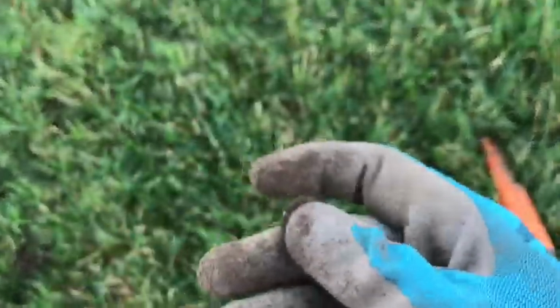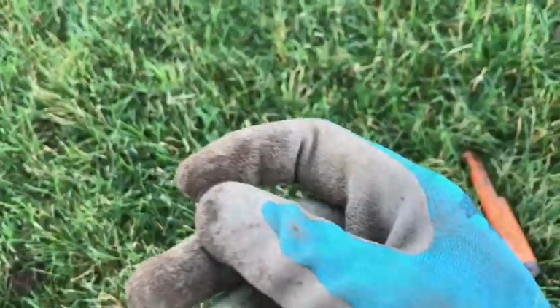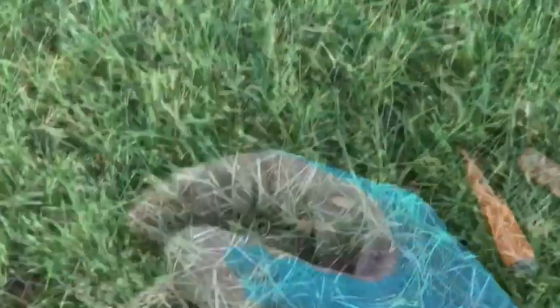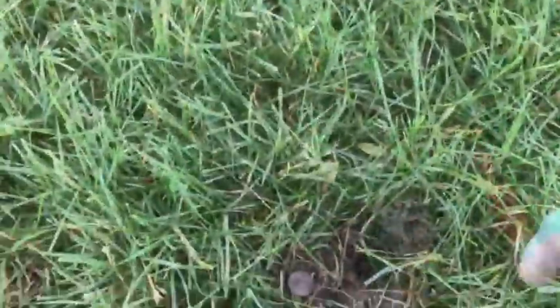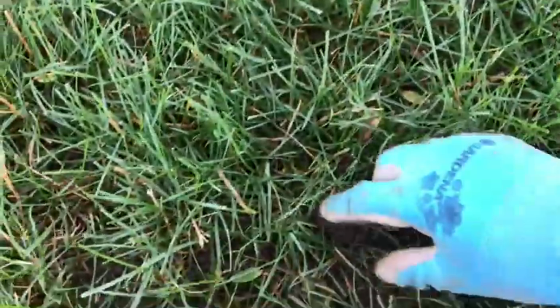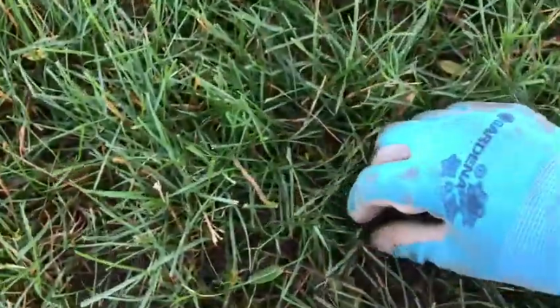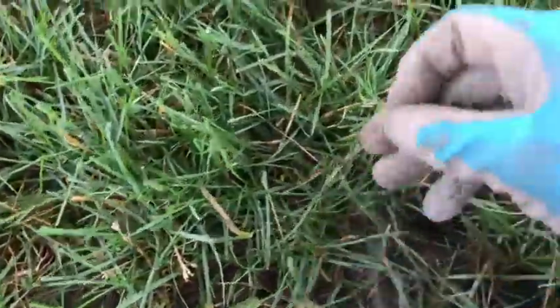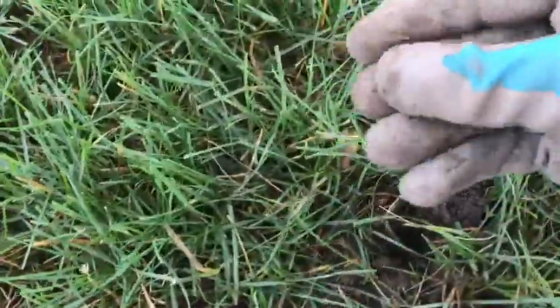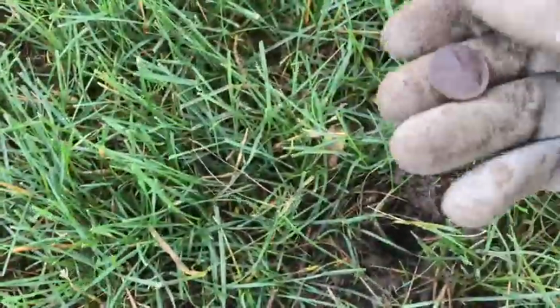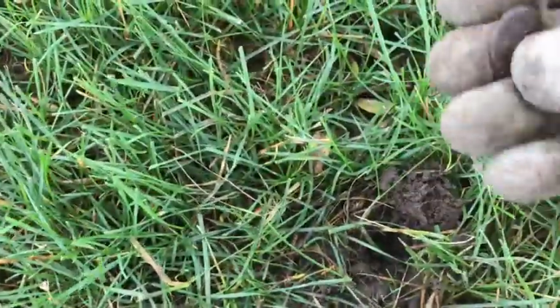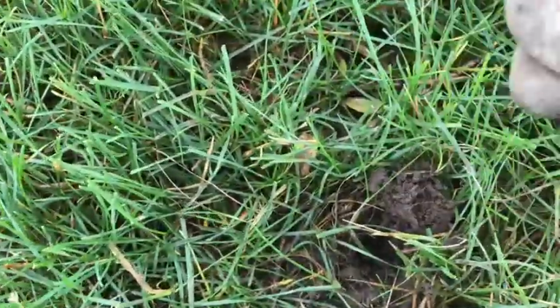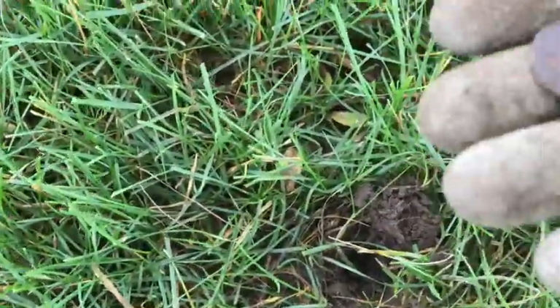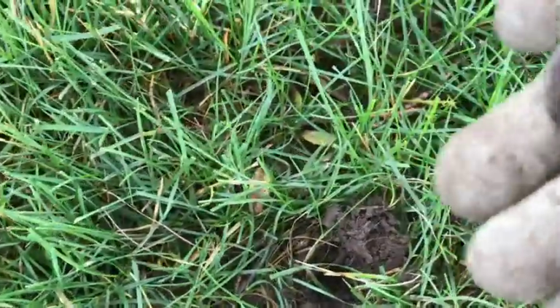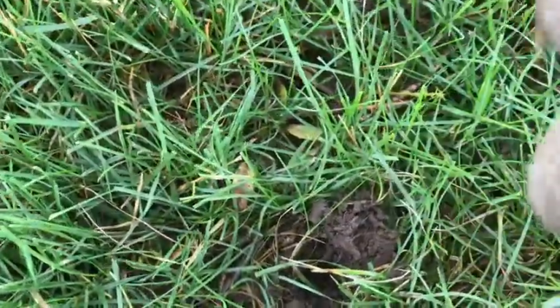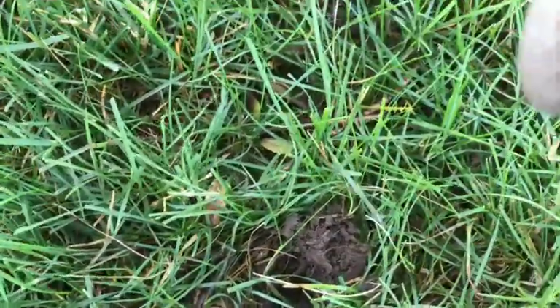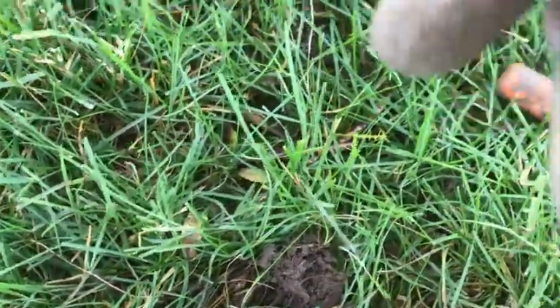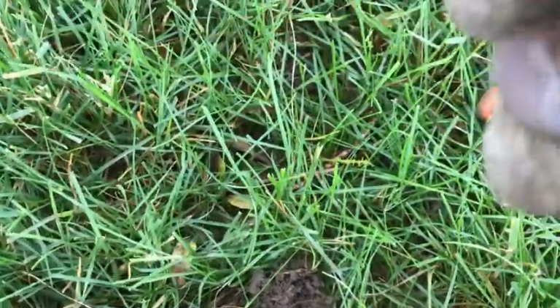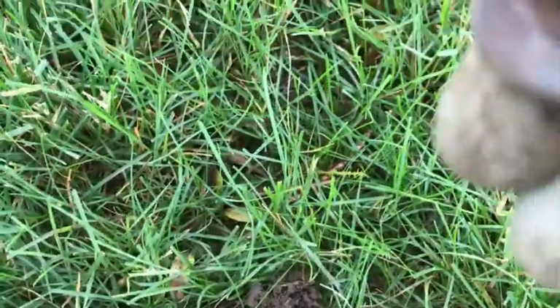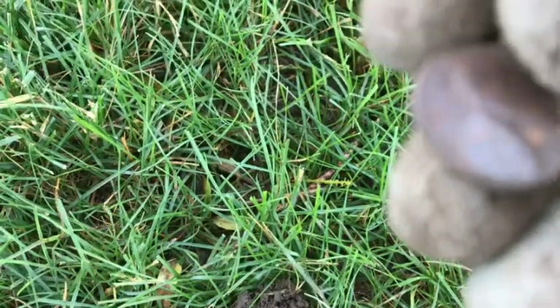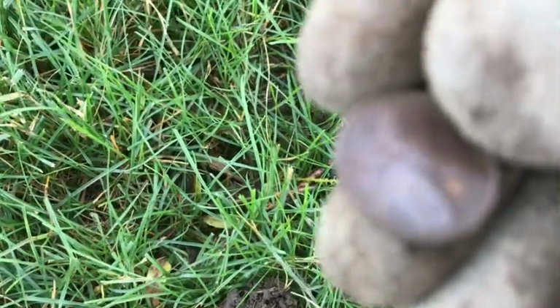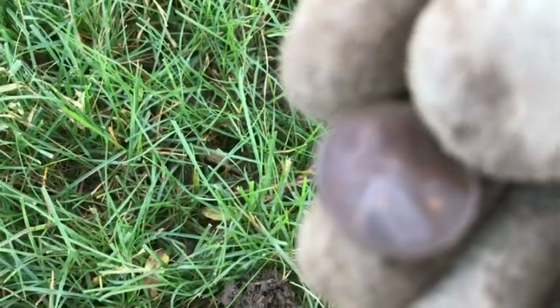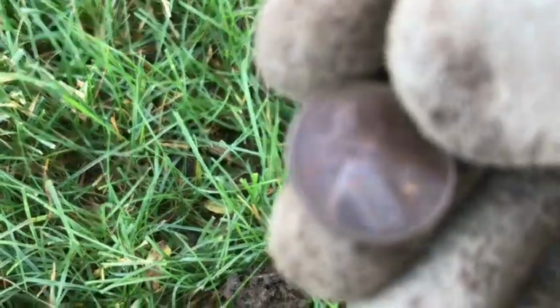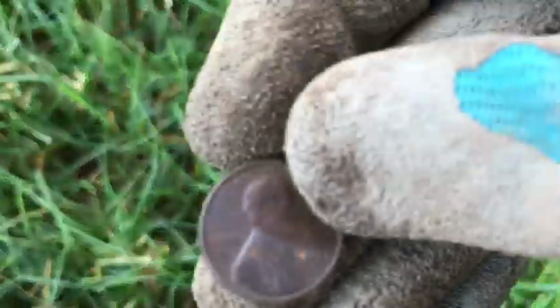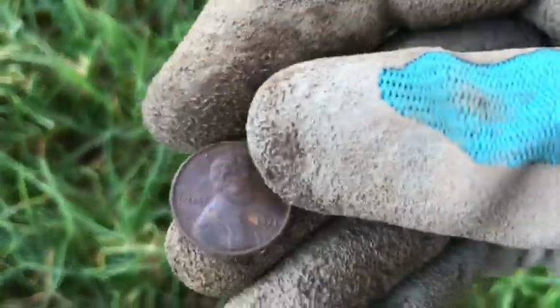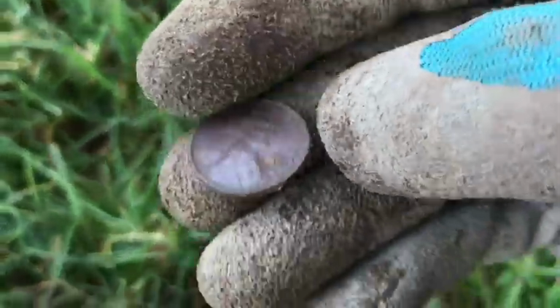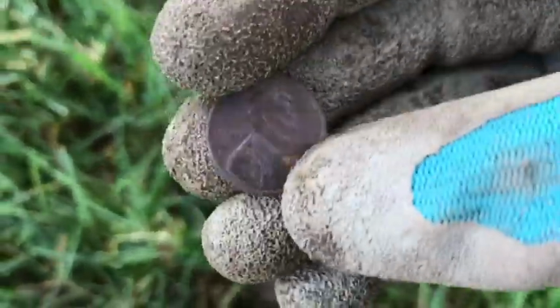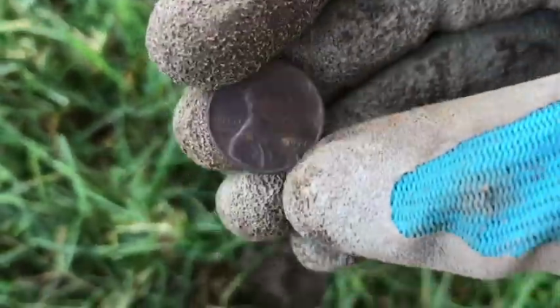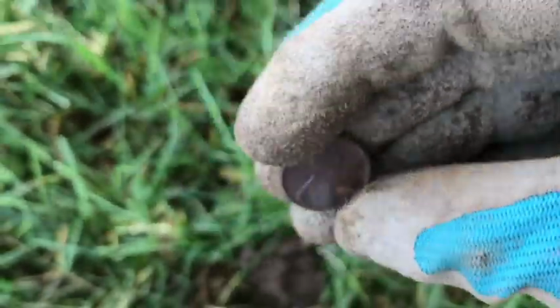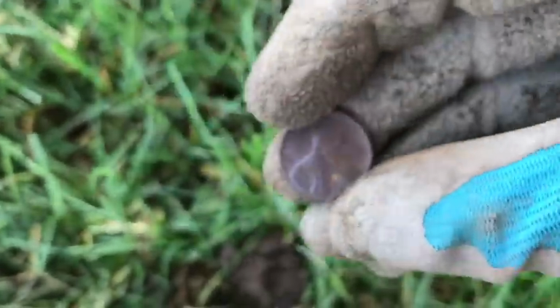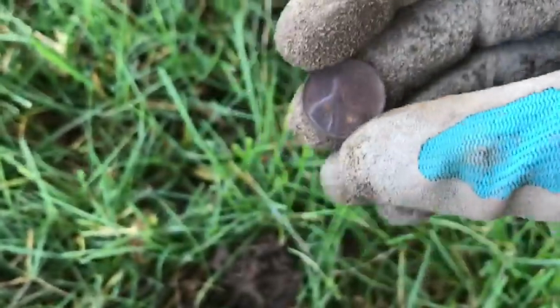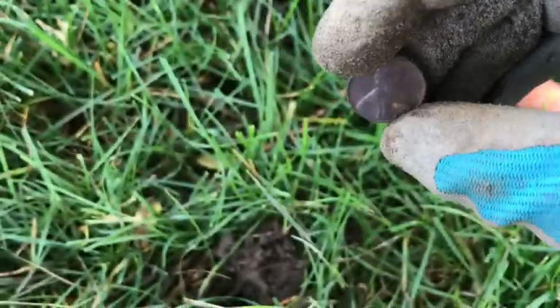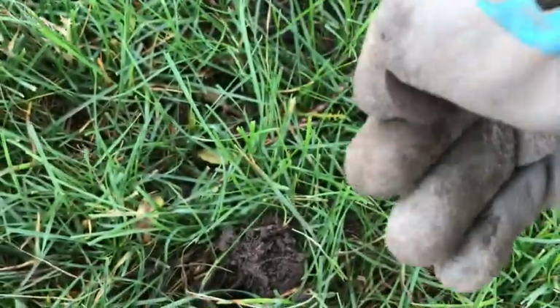We've got another coin, about an inch from the surface. Got another coin — looks like a penny. 1971D. It's a copper penny too. That's good.